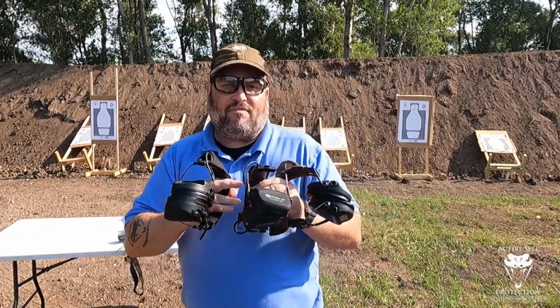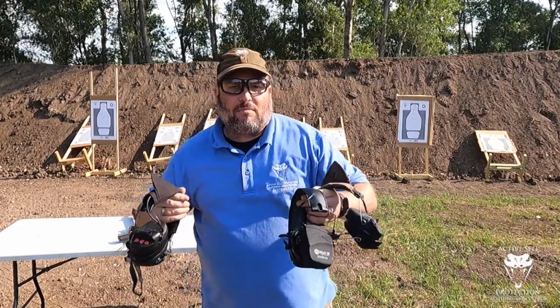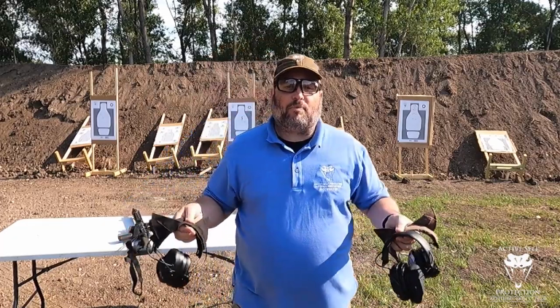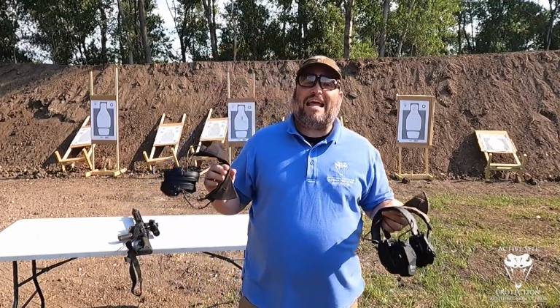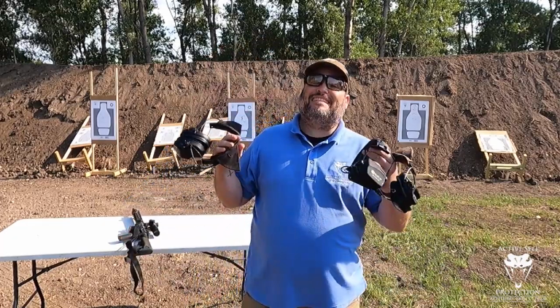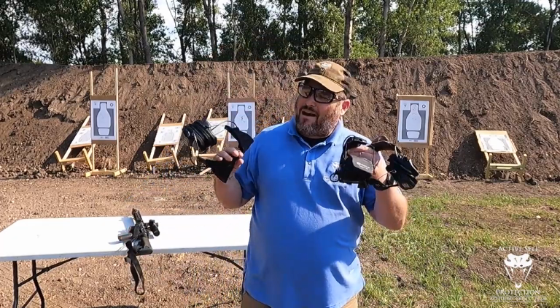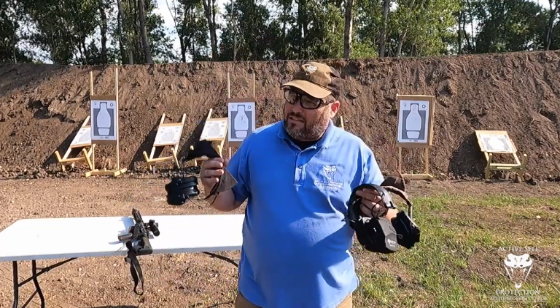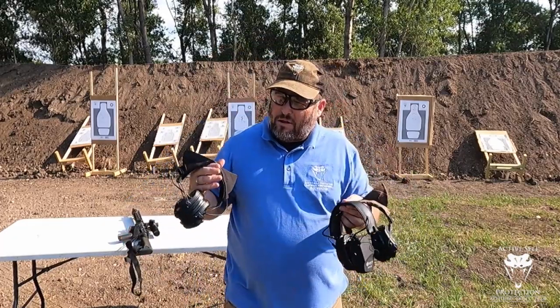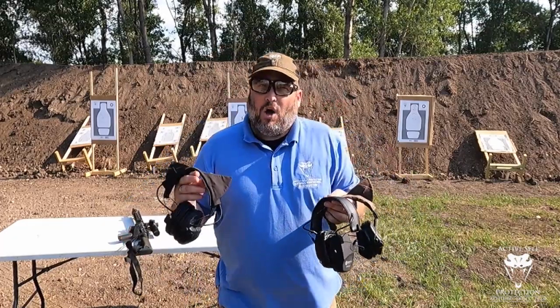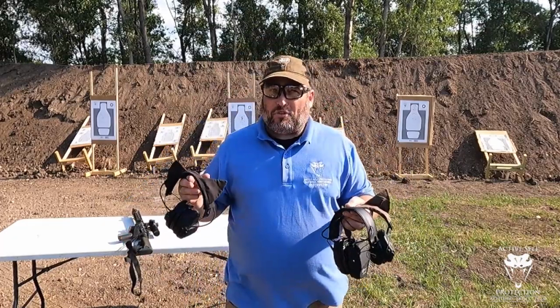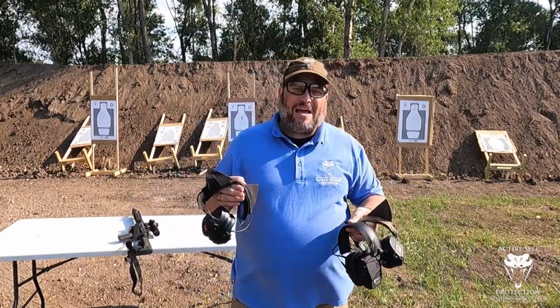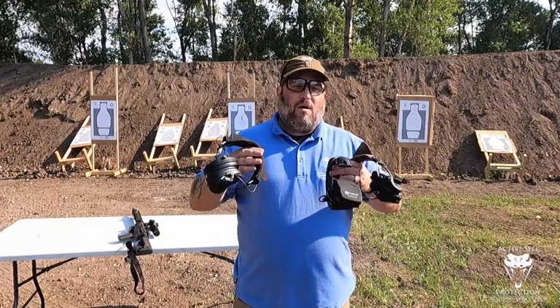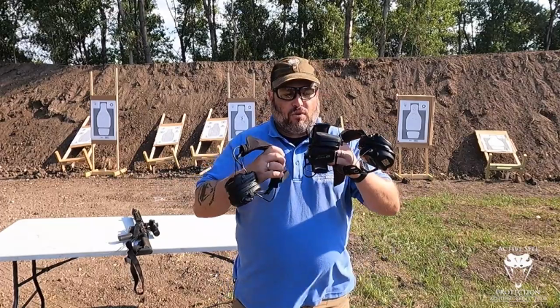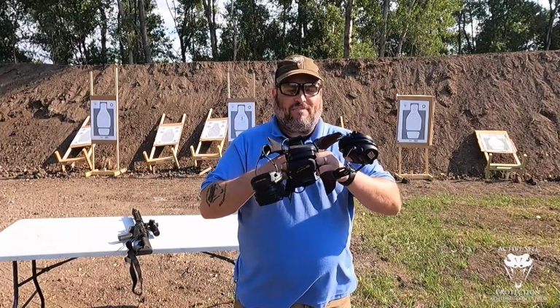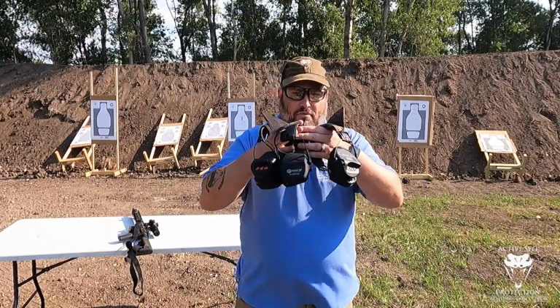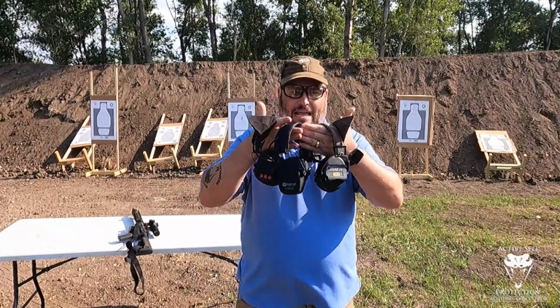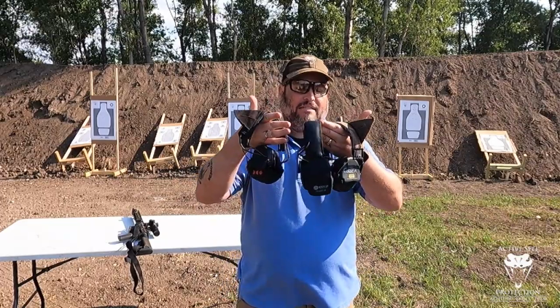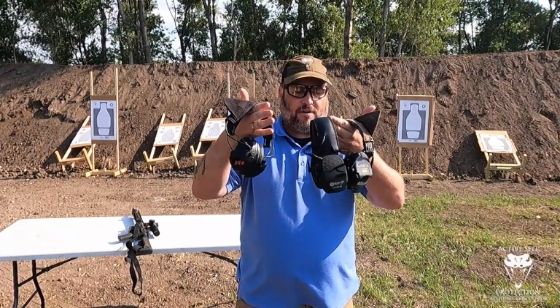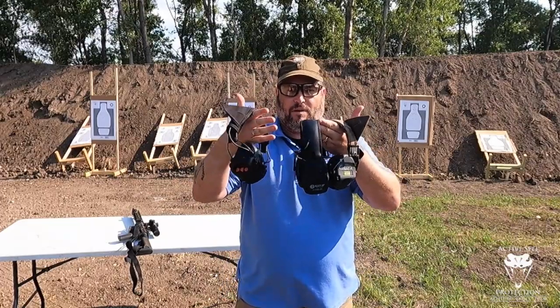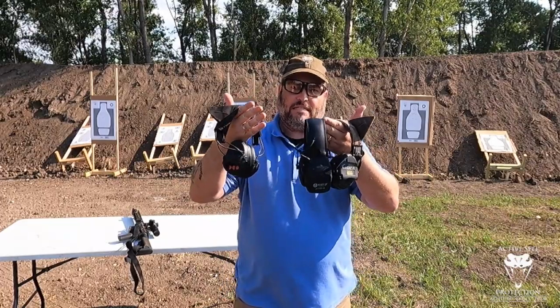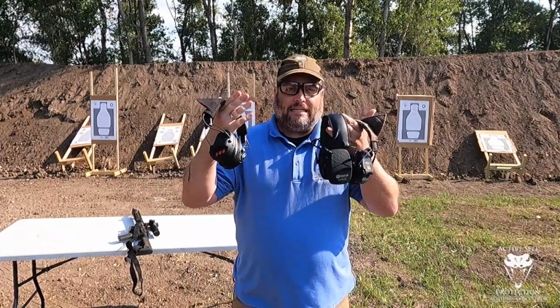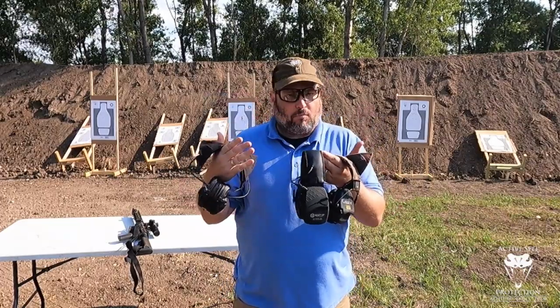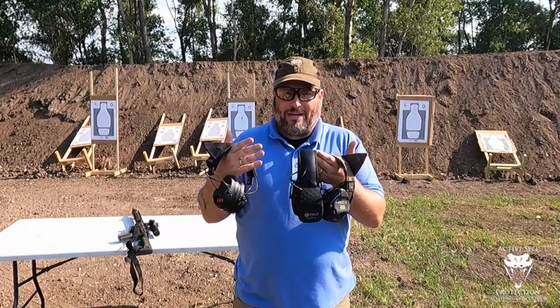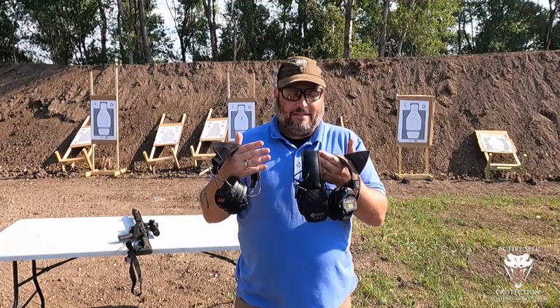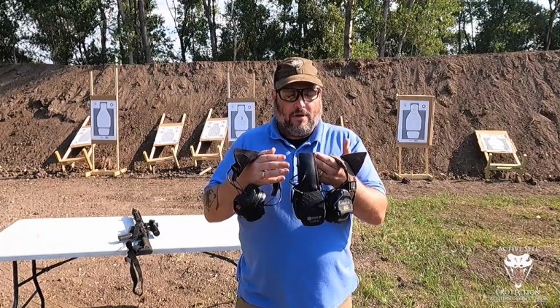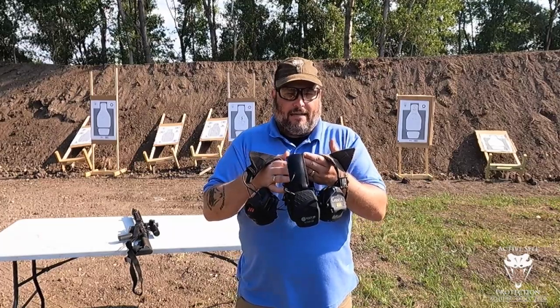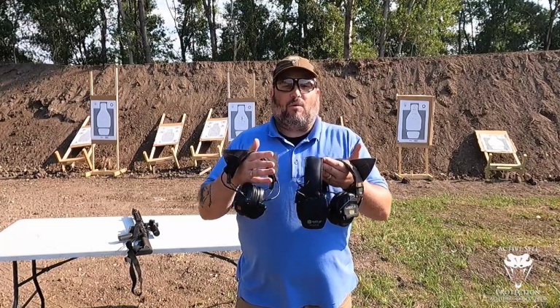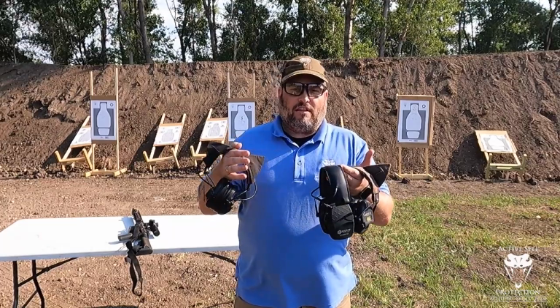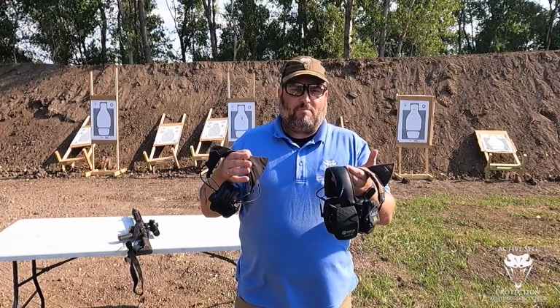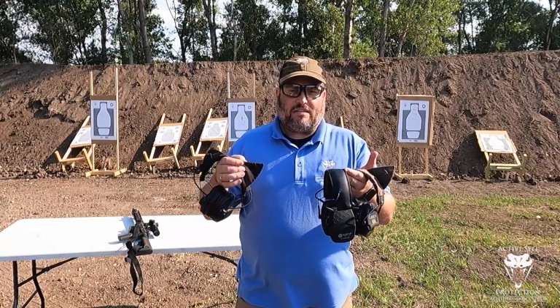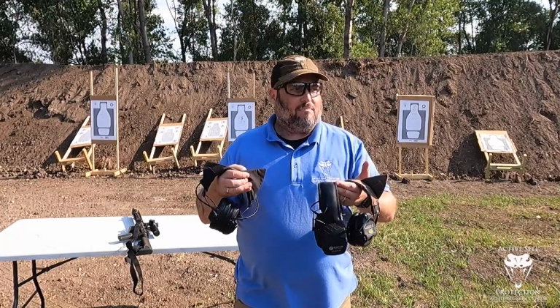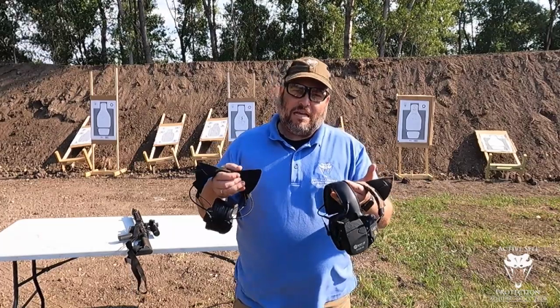Hey everybody, welcome to Active Self Protection Extra. Today I'm going to try a little experiment, hope it turns out right. I want to show you we've had three different hearing protection at three different price points on the channel. It's almost like a 'worth it' segment — the BuzzFeed guys are going to come and beat me up.